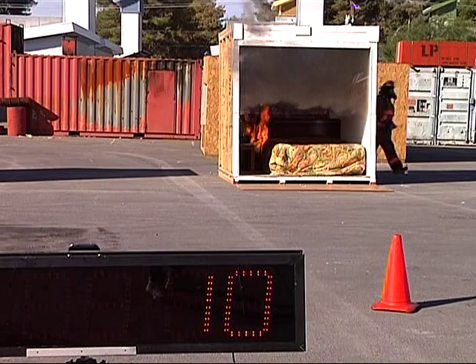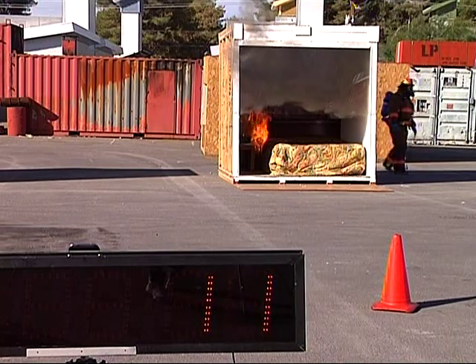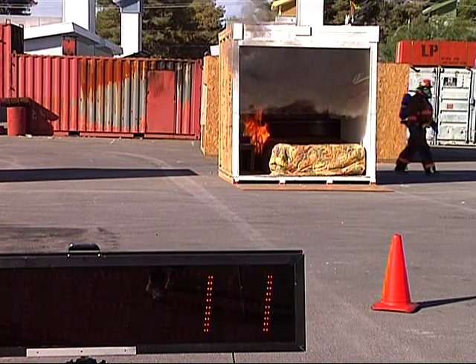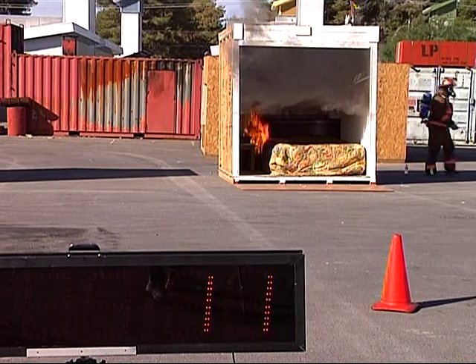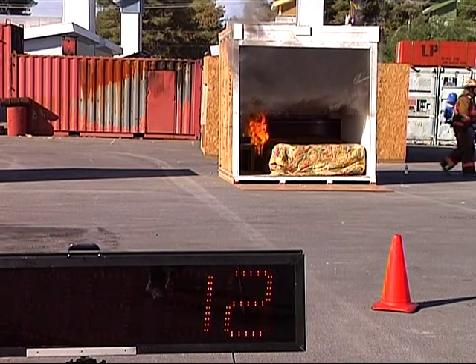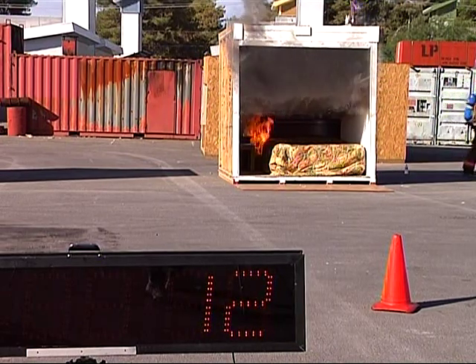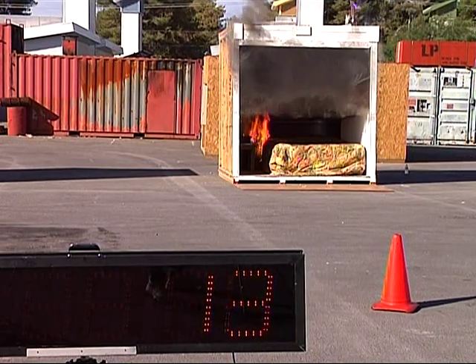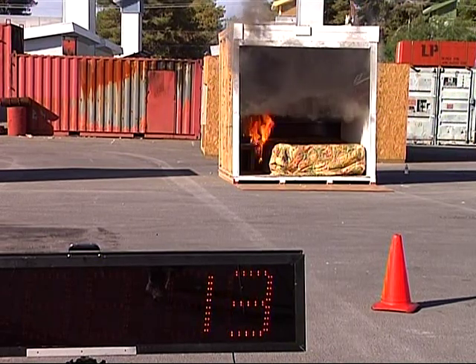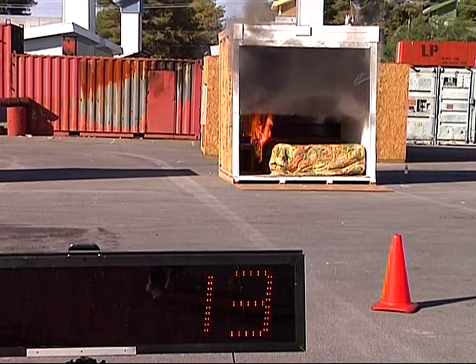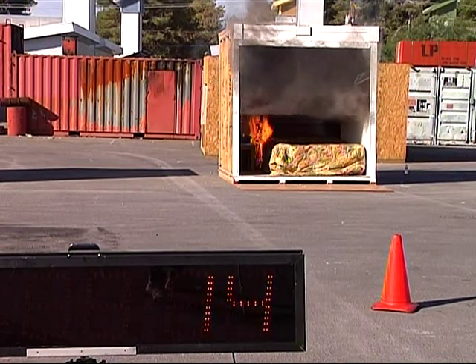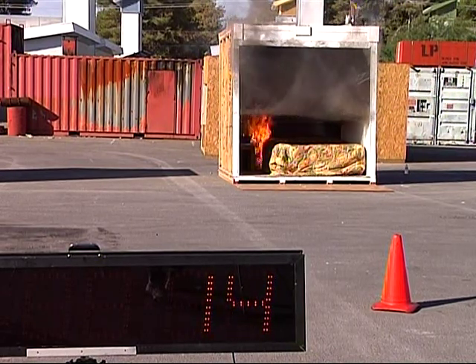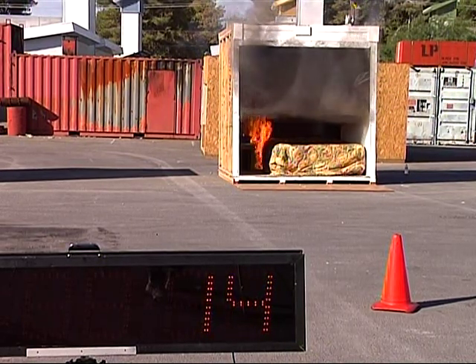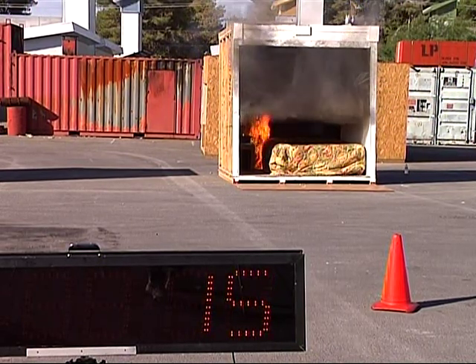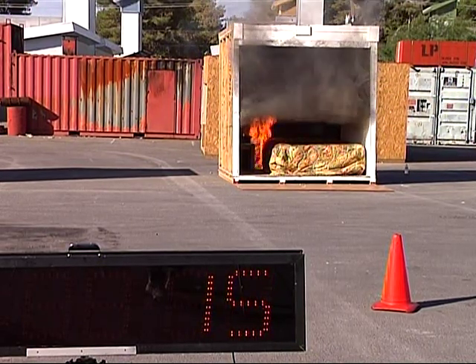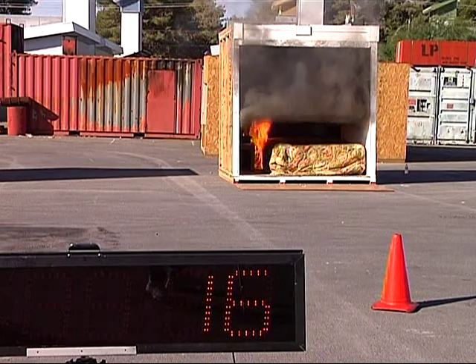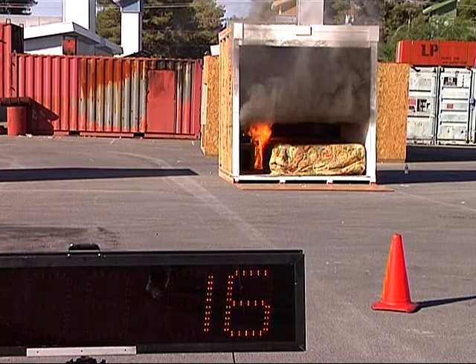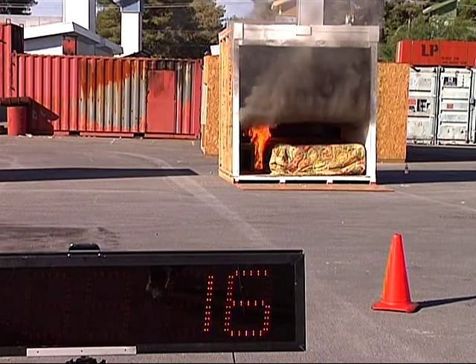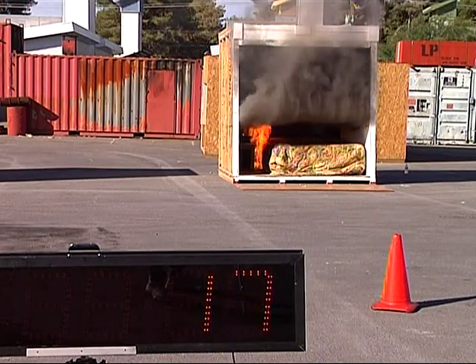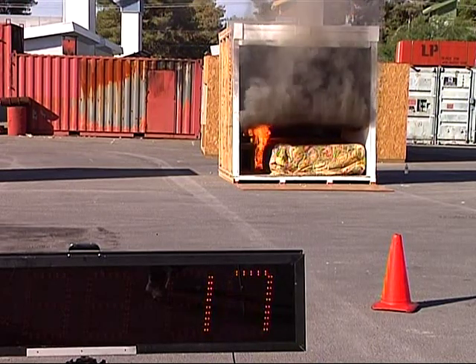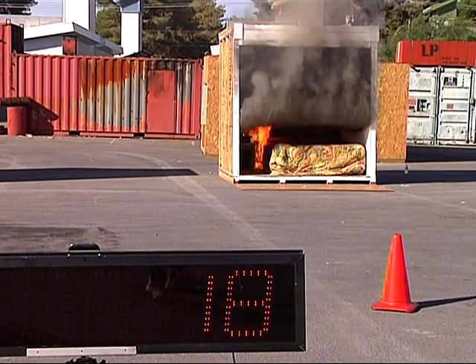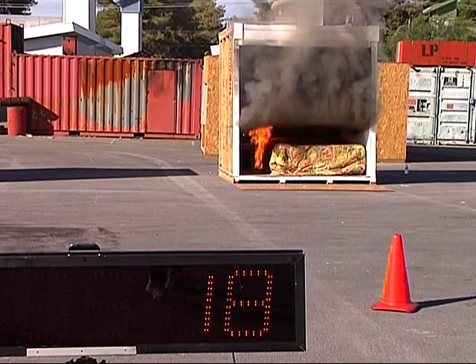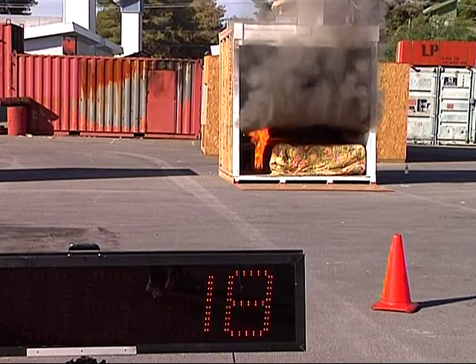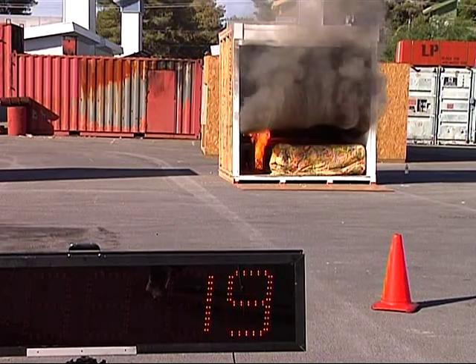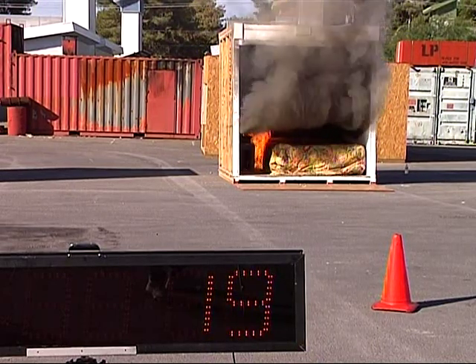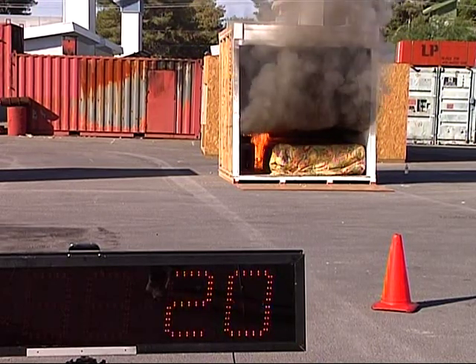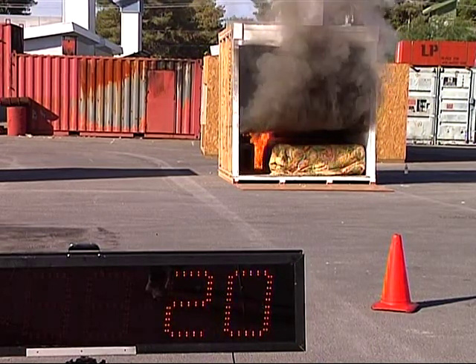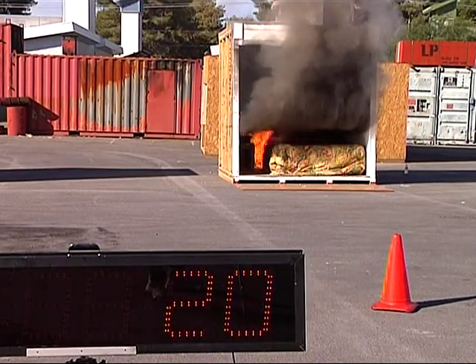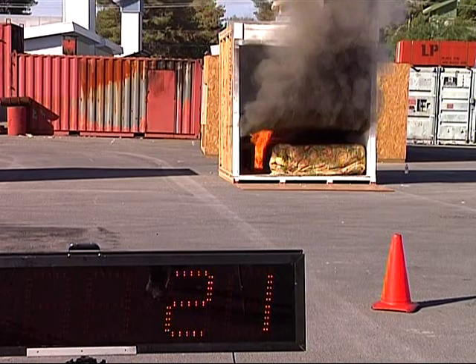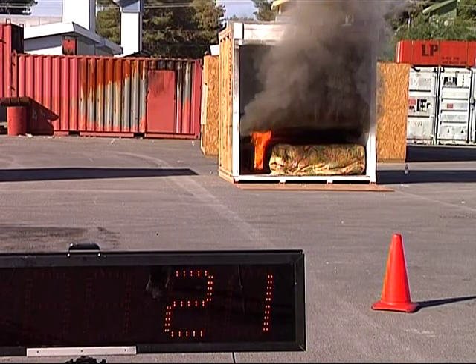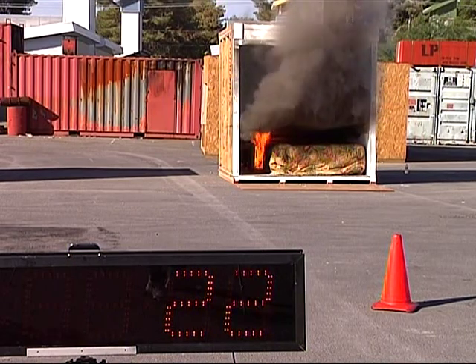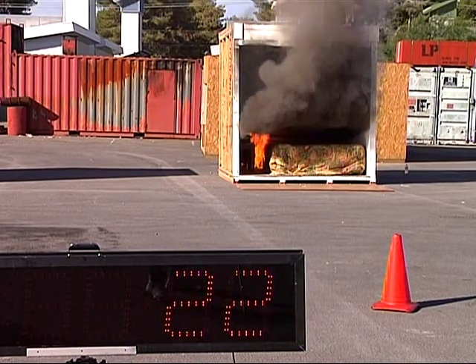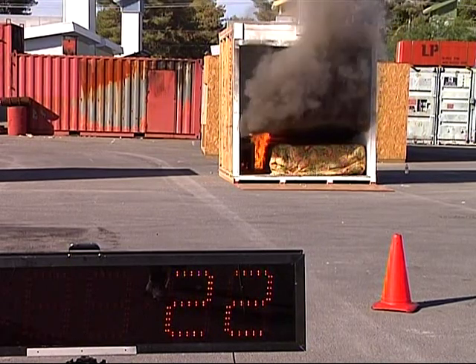This would be the time that you call 911. You're calling 911, you're reporting that you have a fire. Temperature is building up at the ceiling. It's going to take about a minute to get our call done through 911.